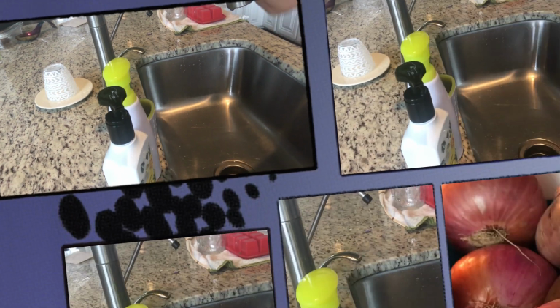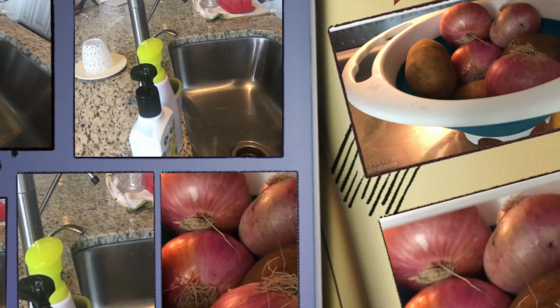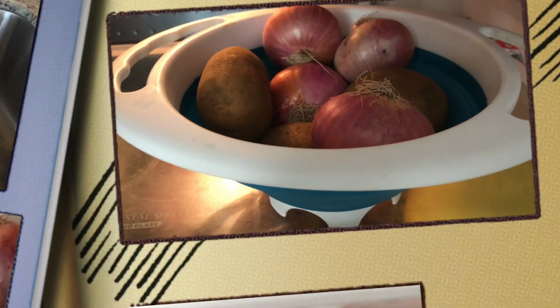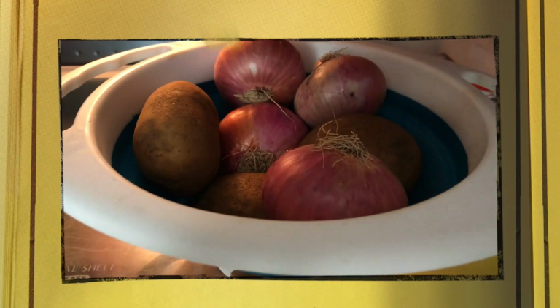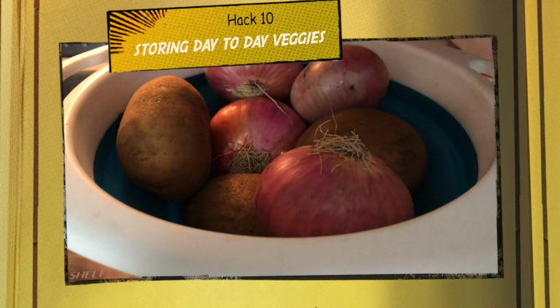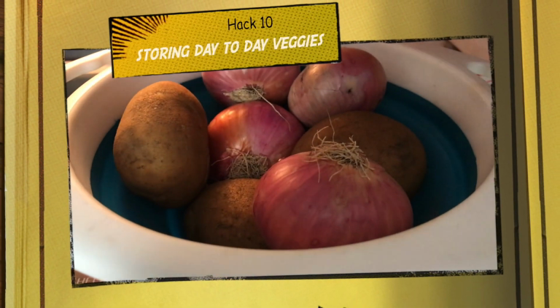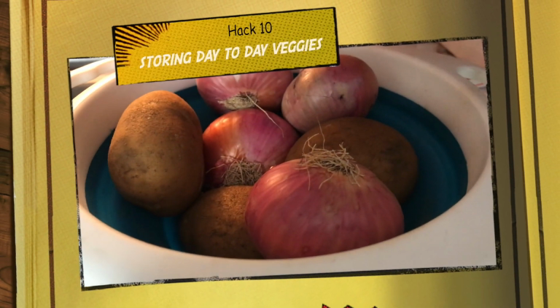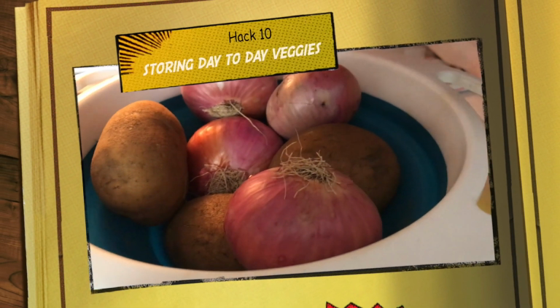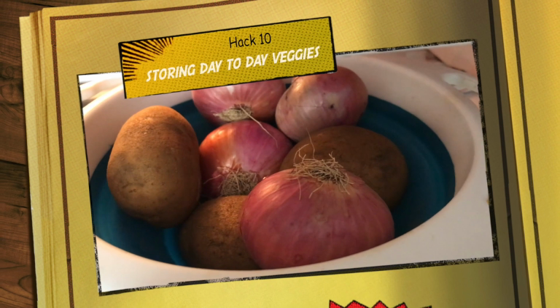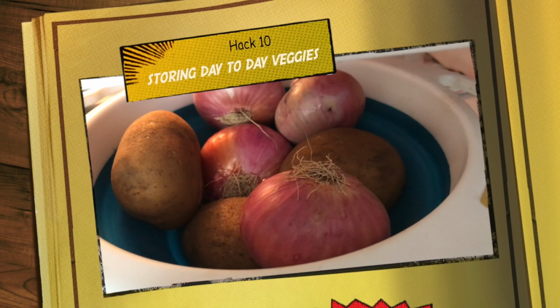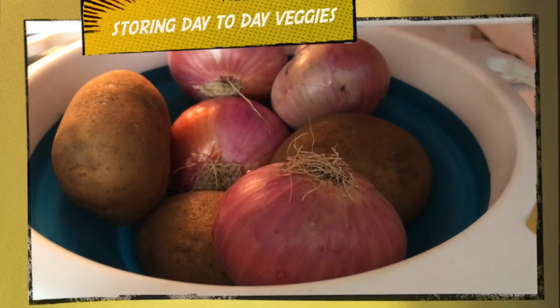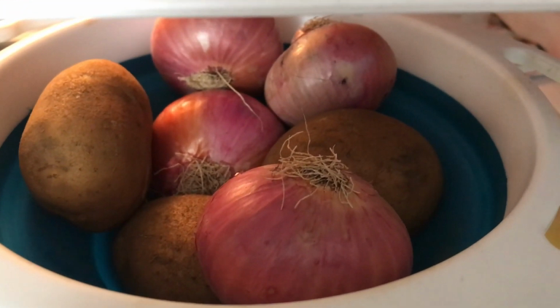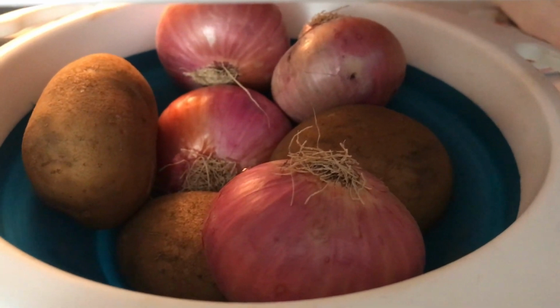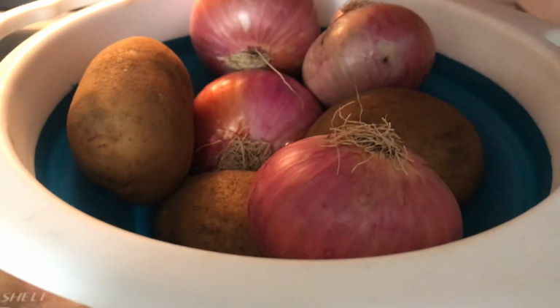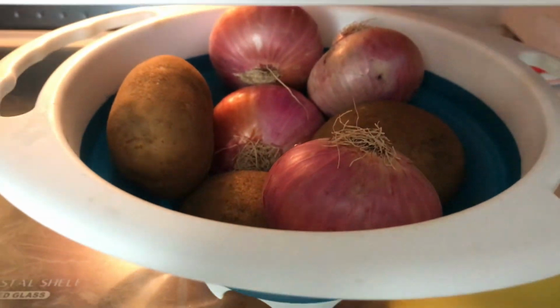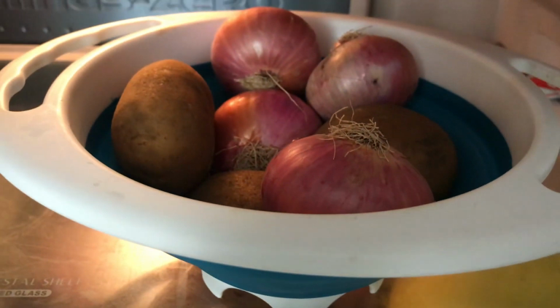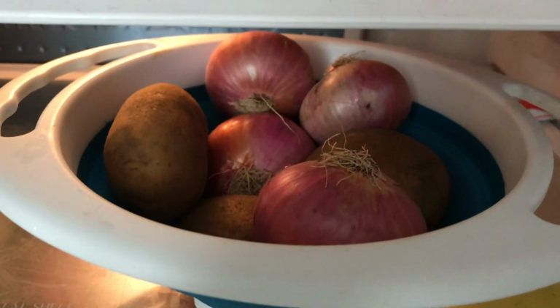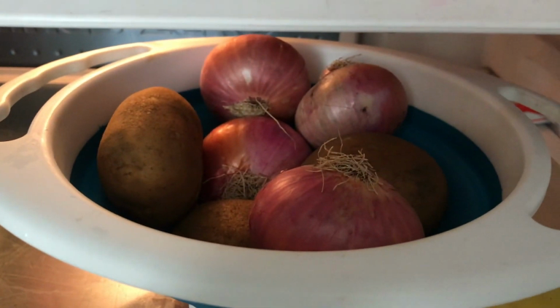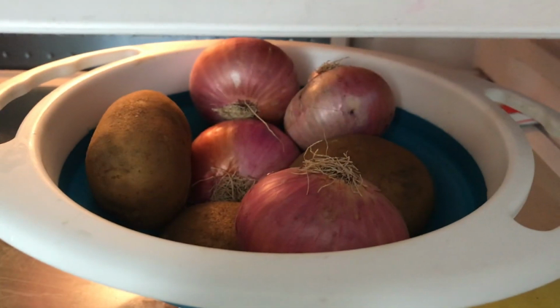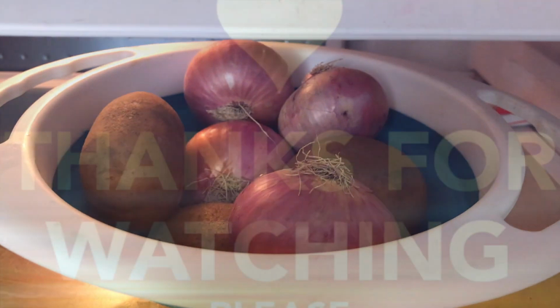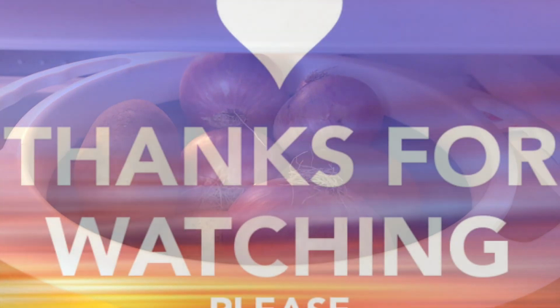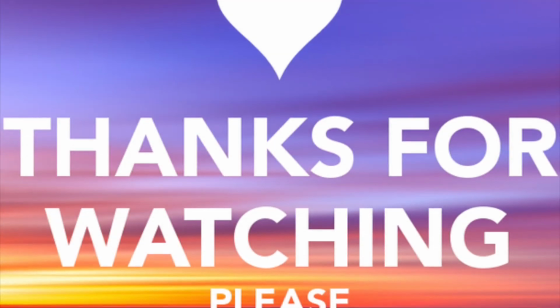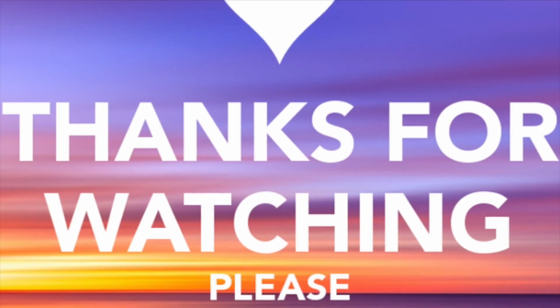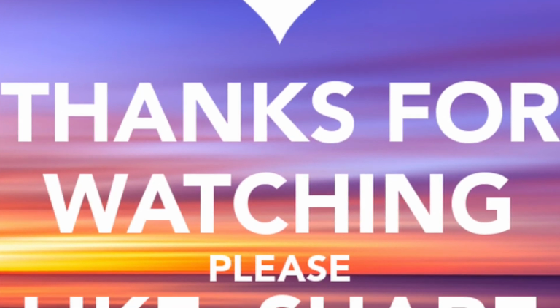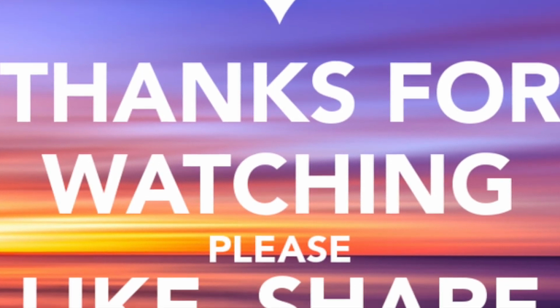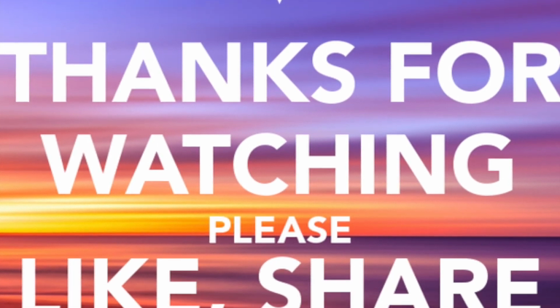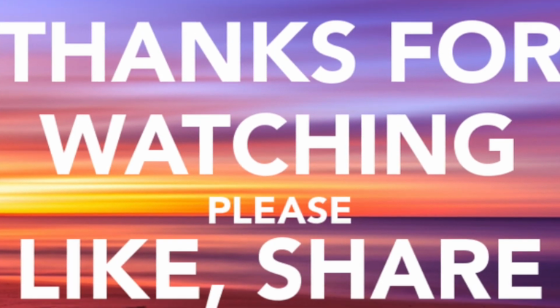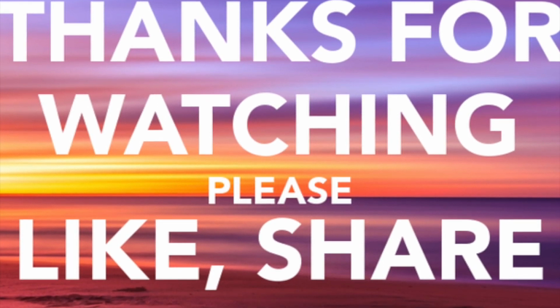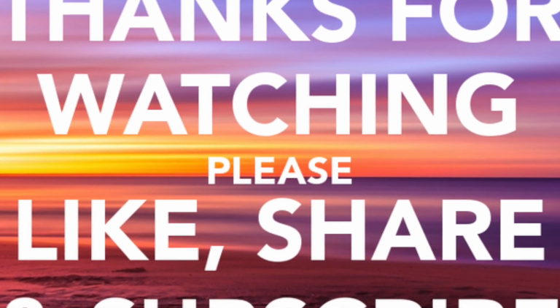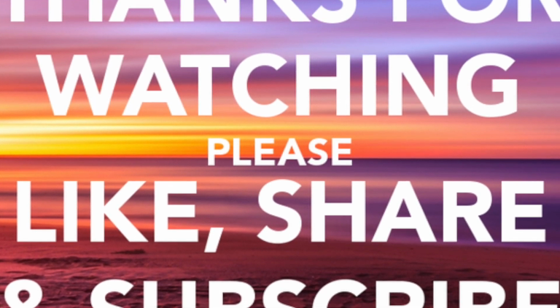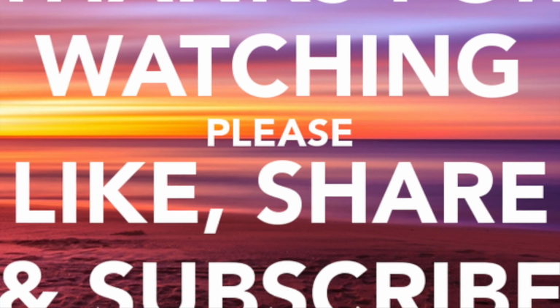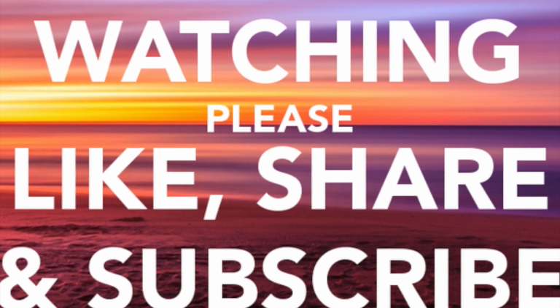I always keep a small stock of onions and potatoes handy, because this helps me instantly make any sabzi when I come back from holiday. Thanks for watching — if you liked it, please like, share and subscribe to Sonia Goes Natural. Bye bye!